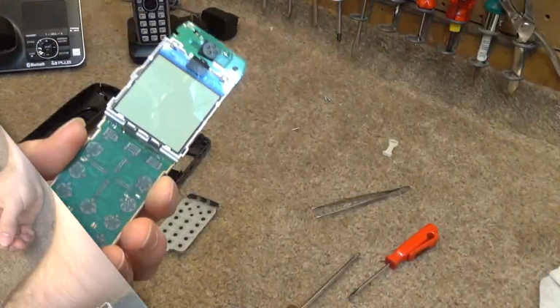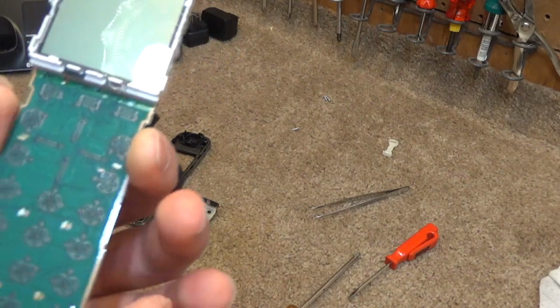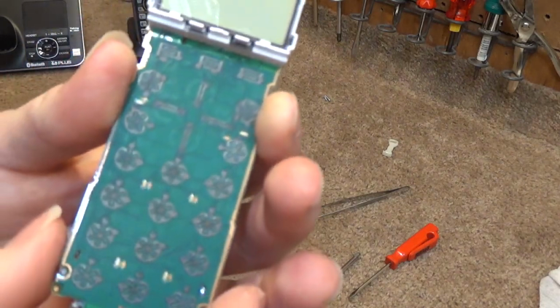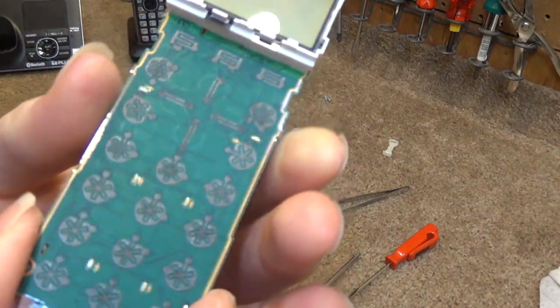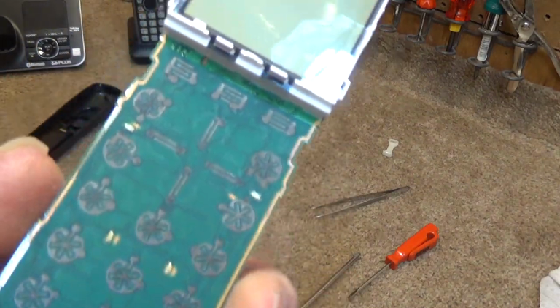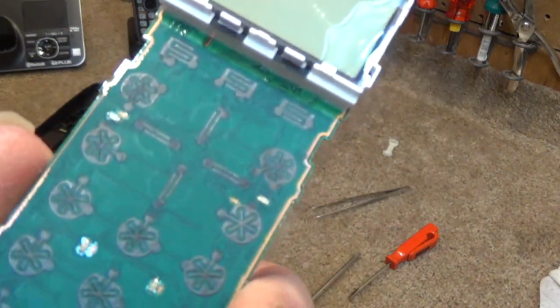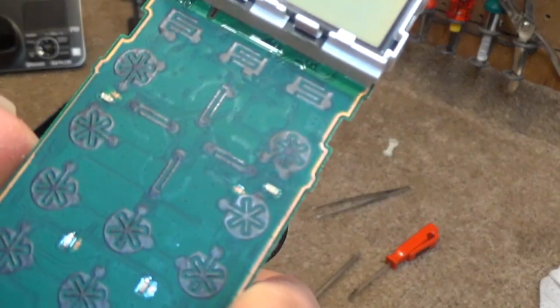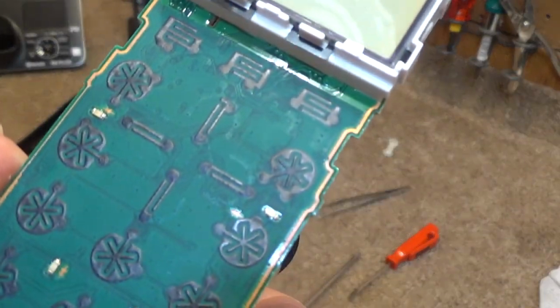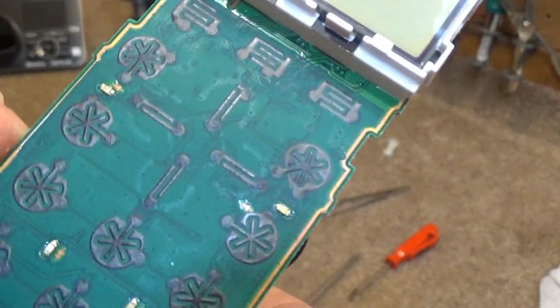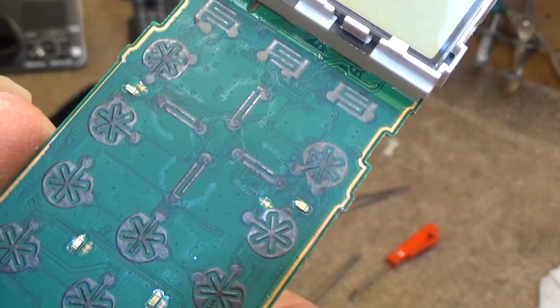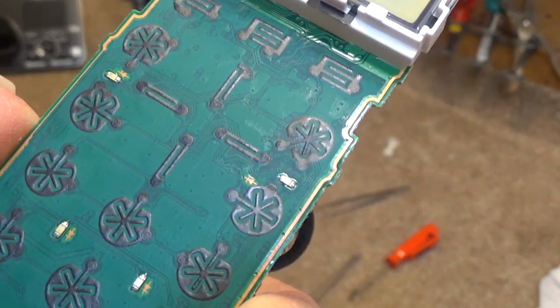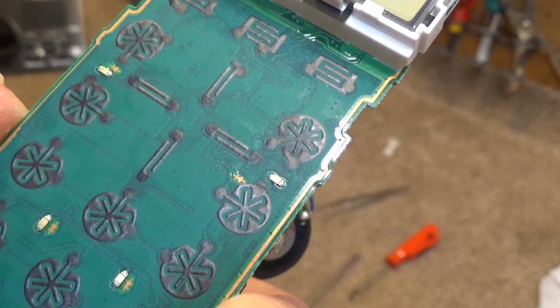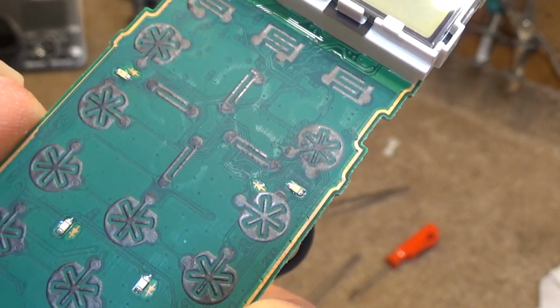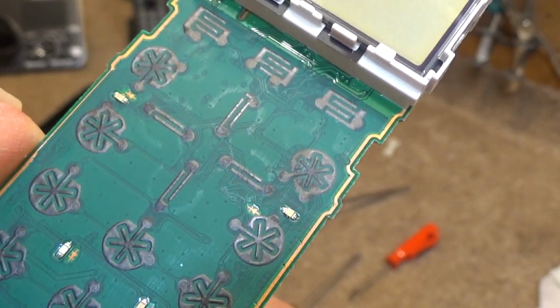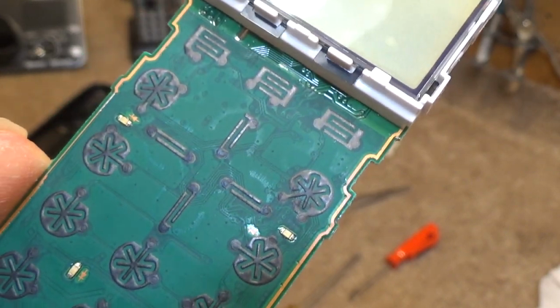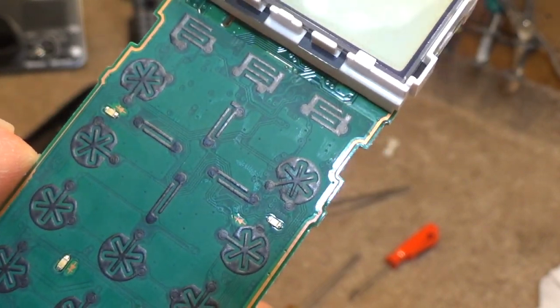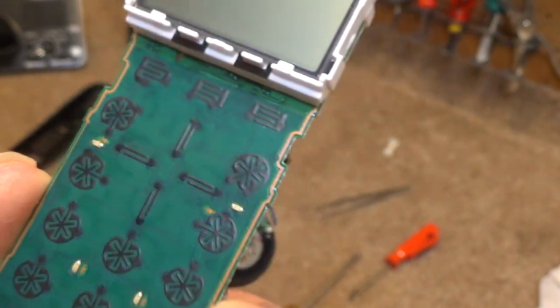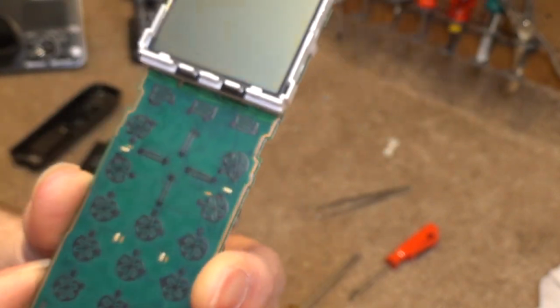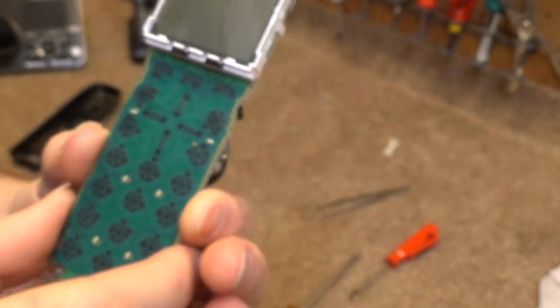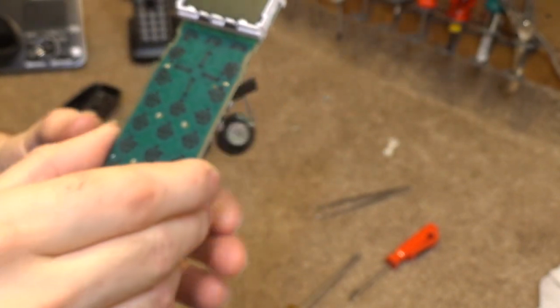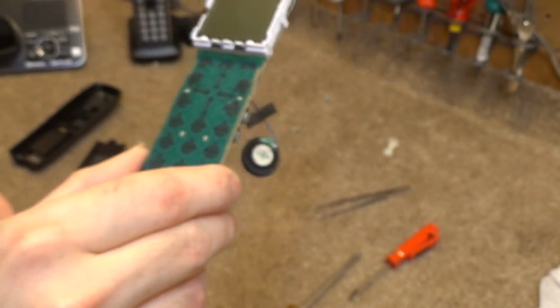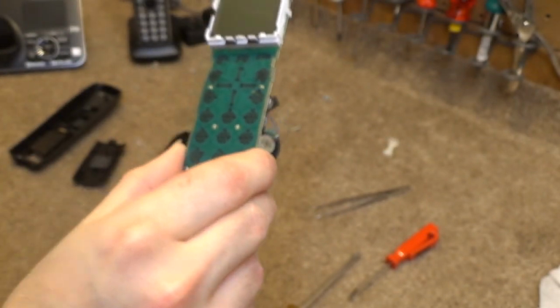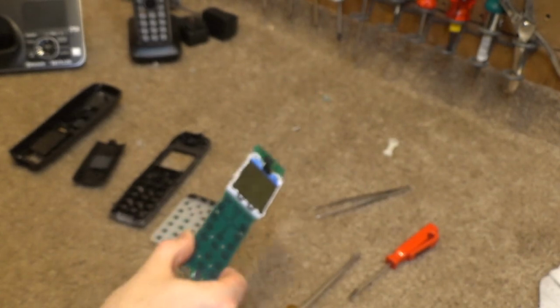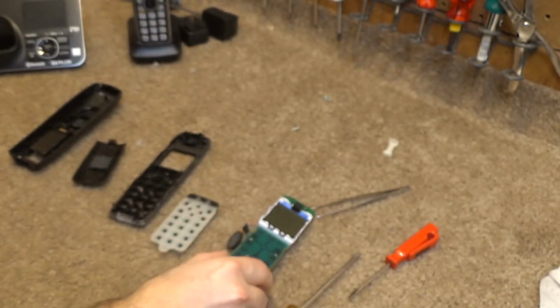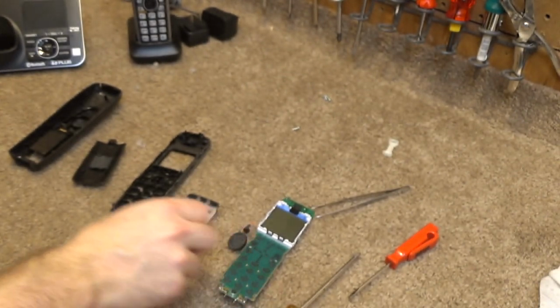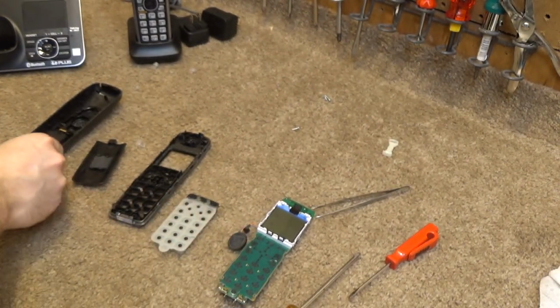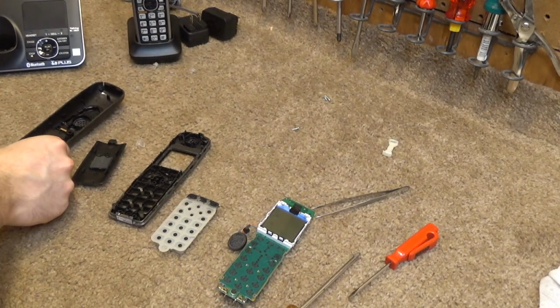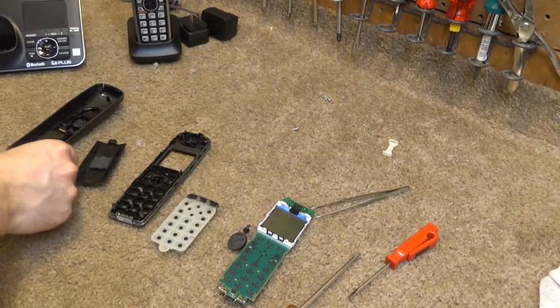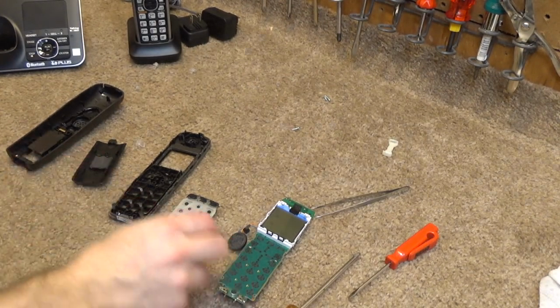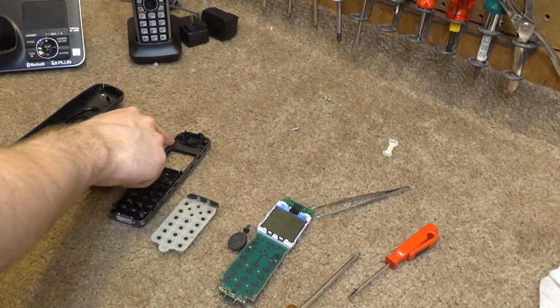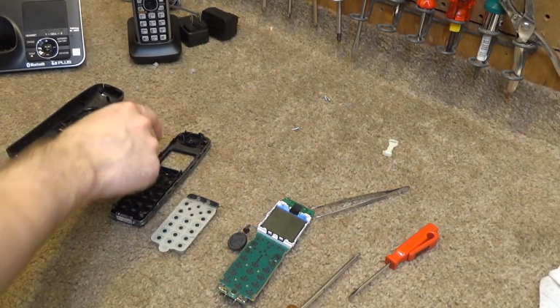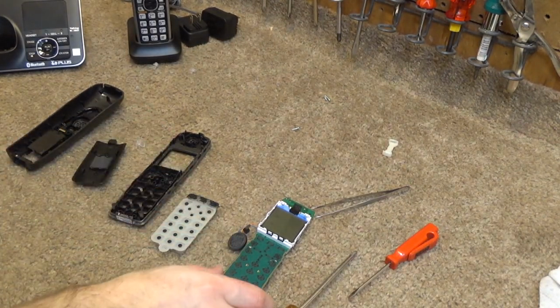Here is the handset disassembled. You can kind of see some dirt accumulating on the buttons that aren't working, so hopefully a good cleaning will fix that completely. Very simple design to this phone — just one screw that holds it in up there.